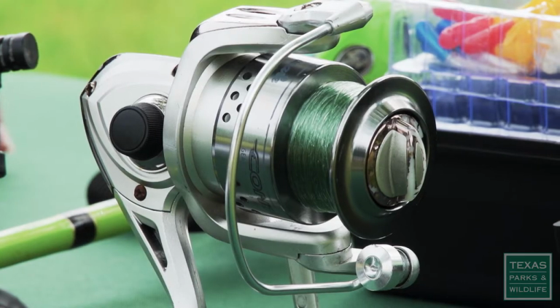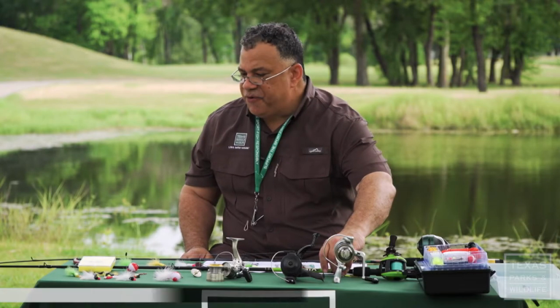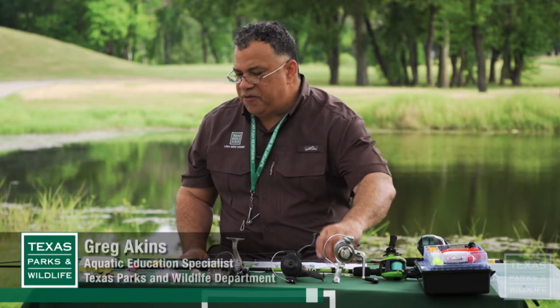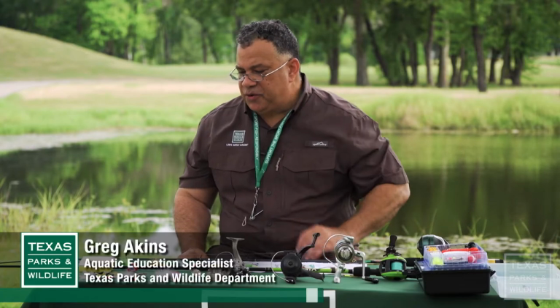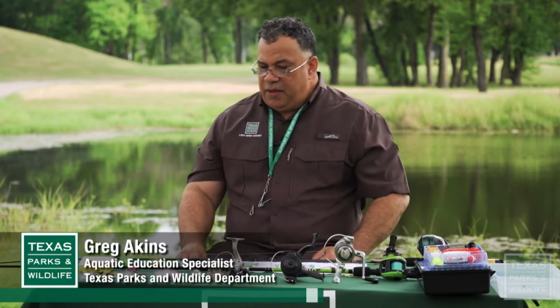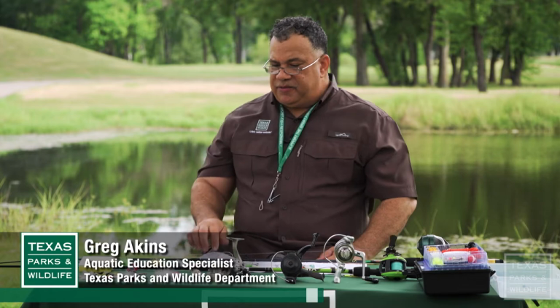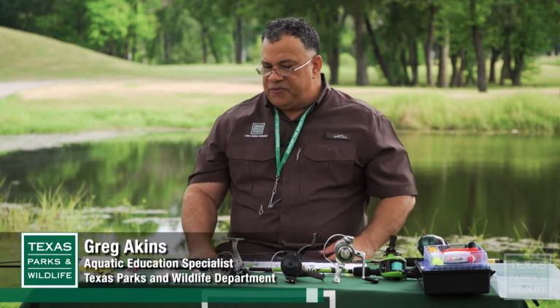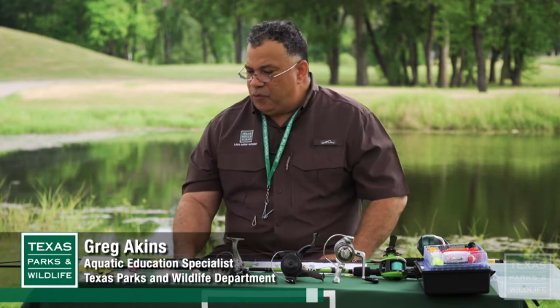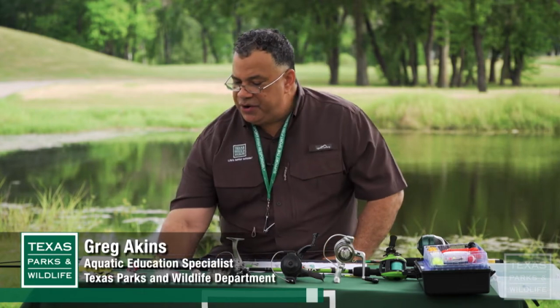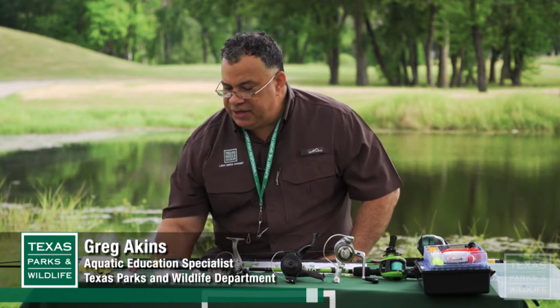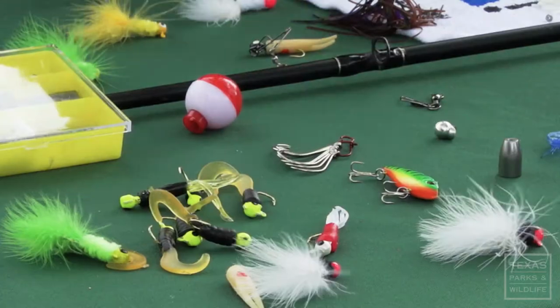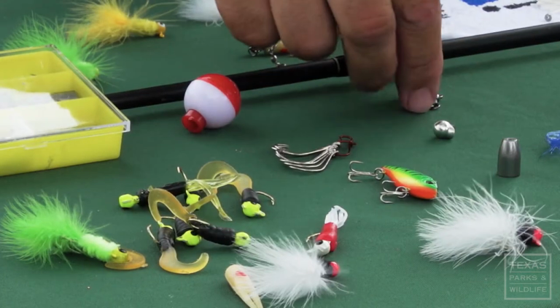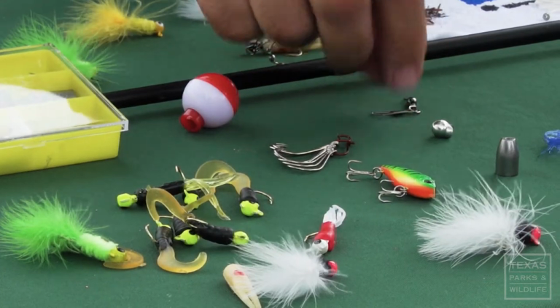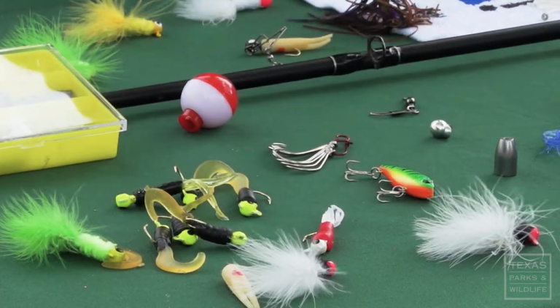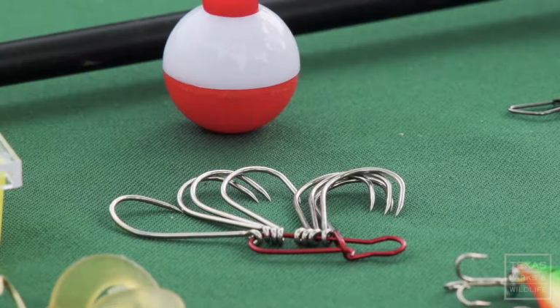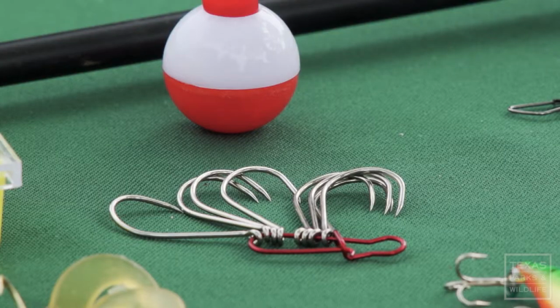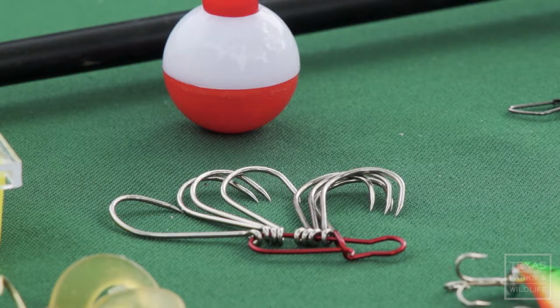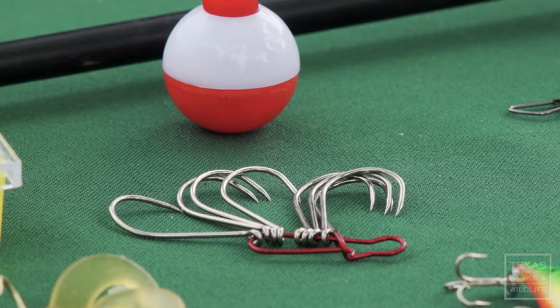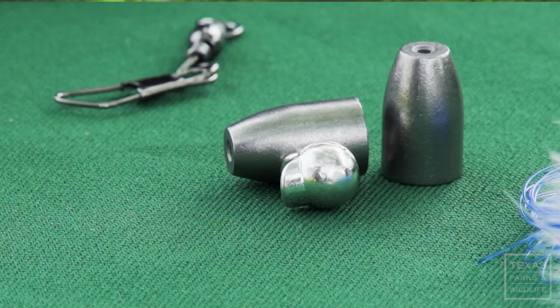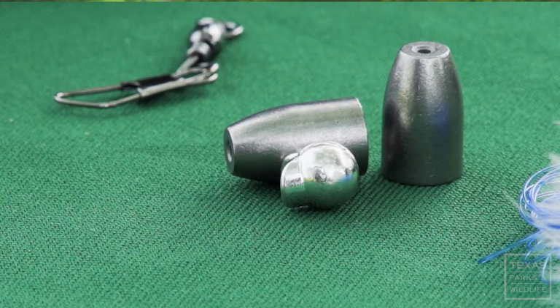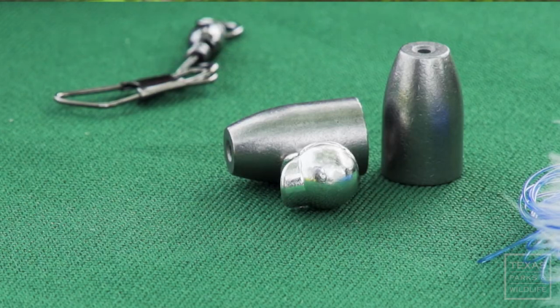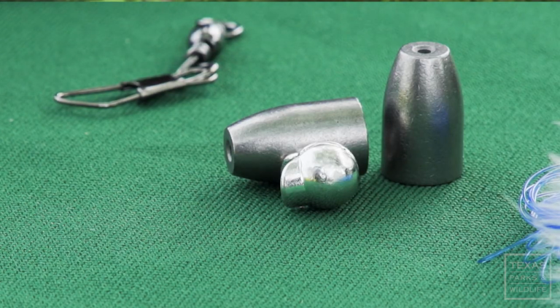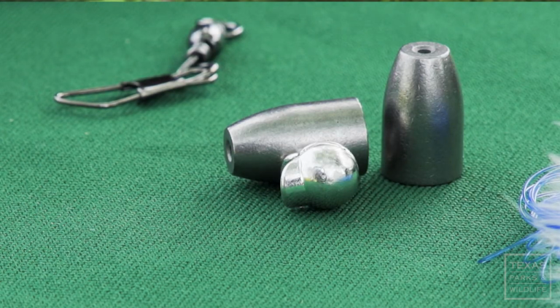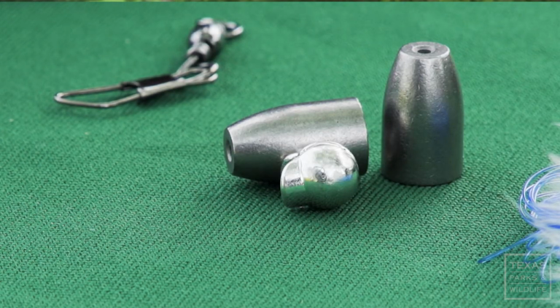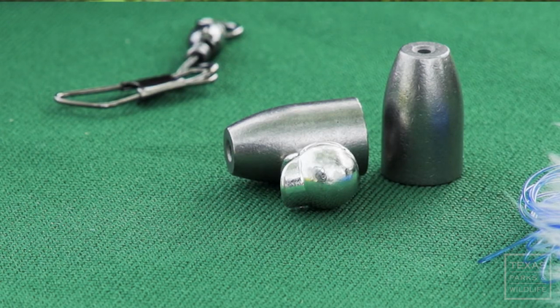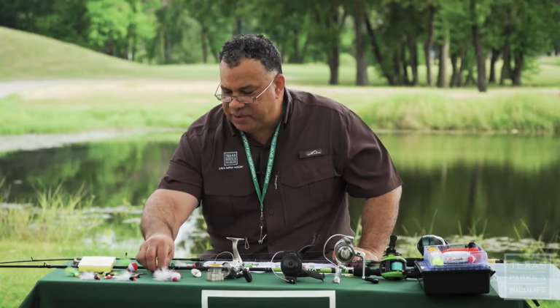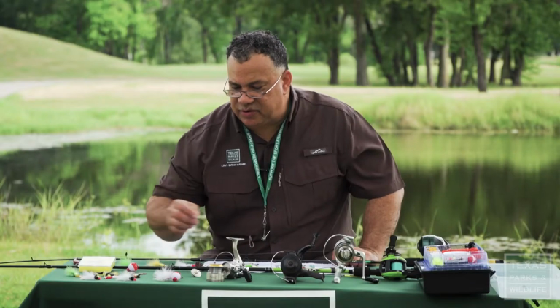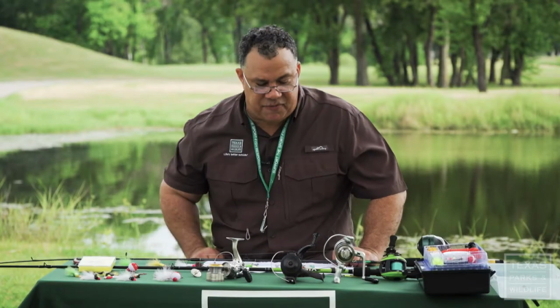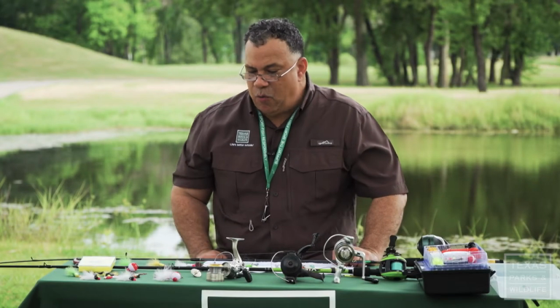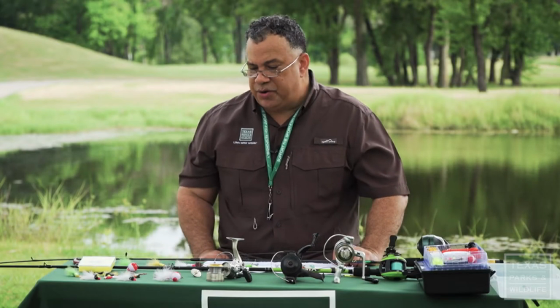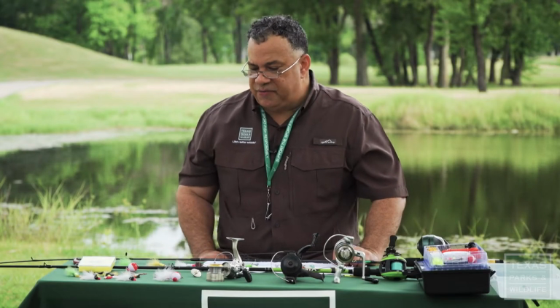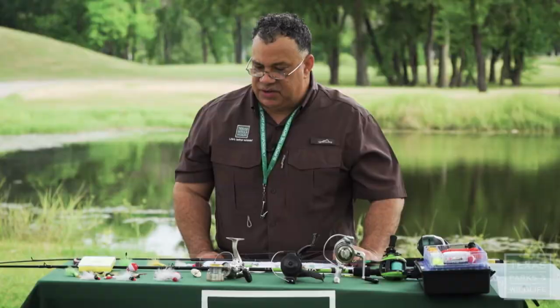When we're freshwater fishing, the types of gear you're going to need: you're going to need swivels, you're going to need hooks, you're going to need bobbers, you're going to need weights, and maybe some split shots based on the type of water you're going to be fishing in.